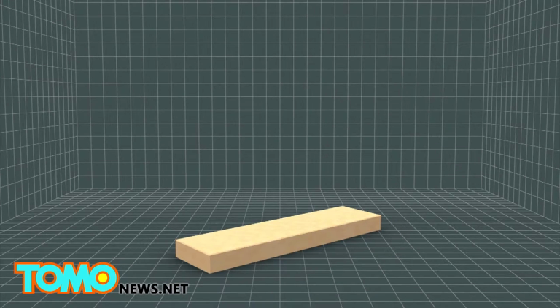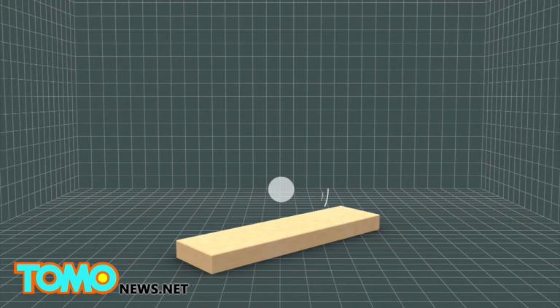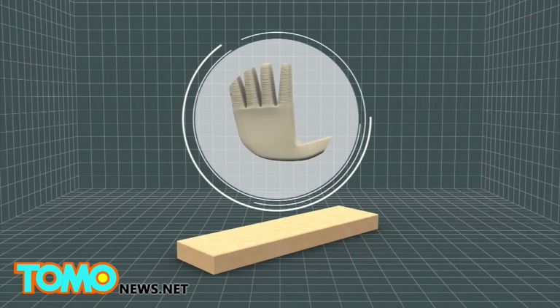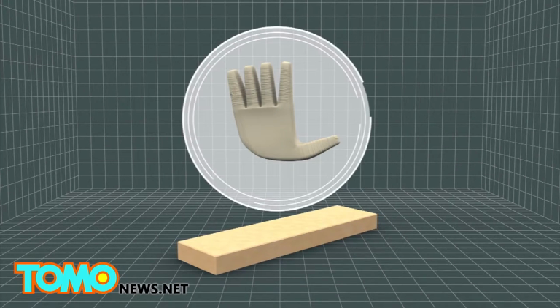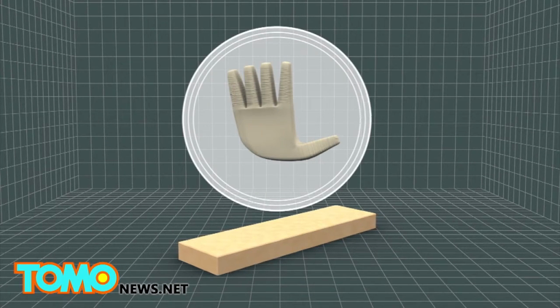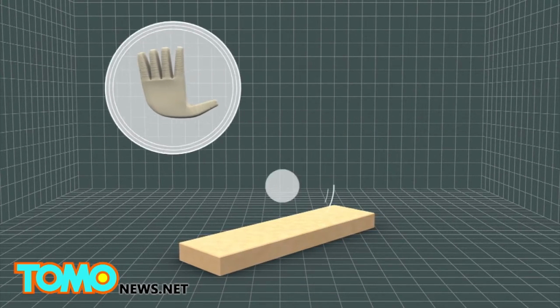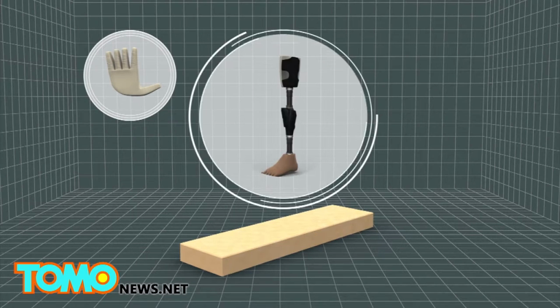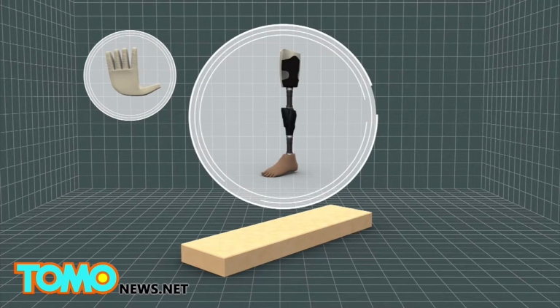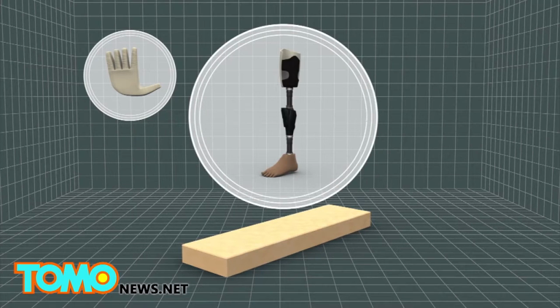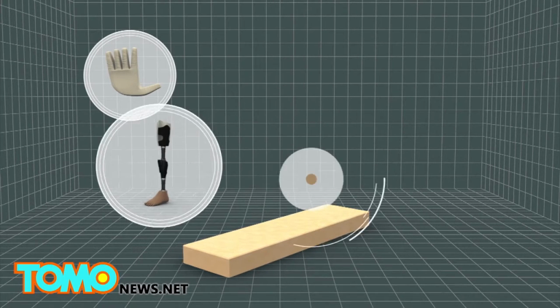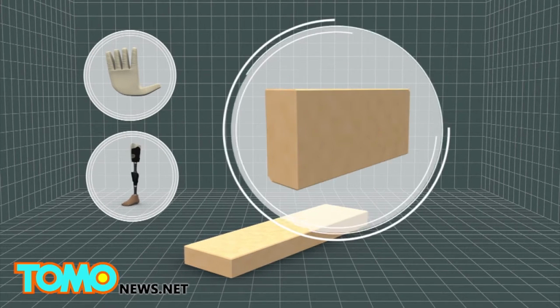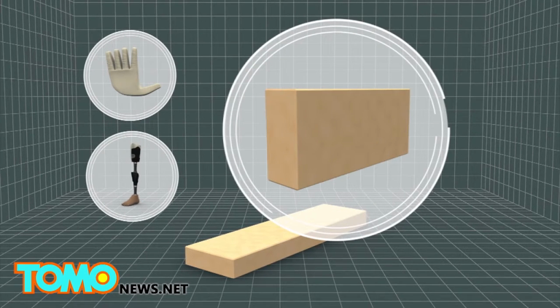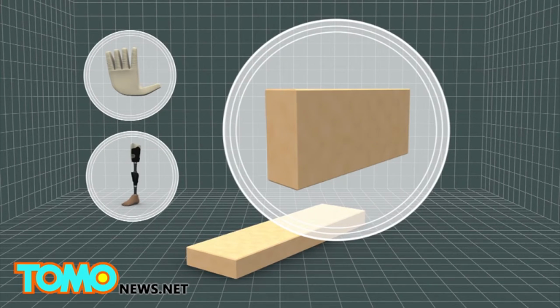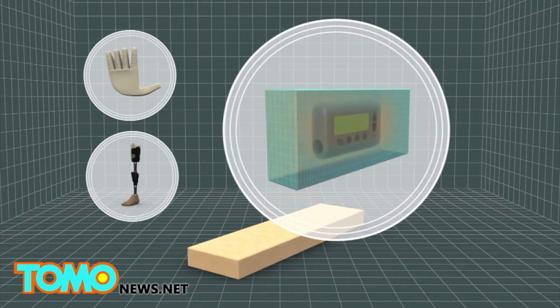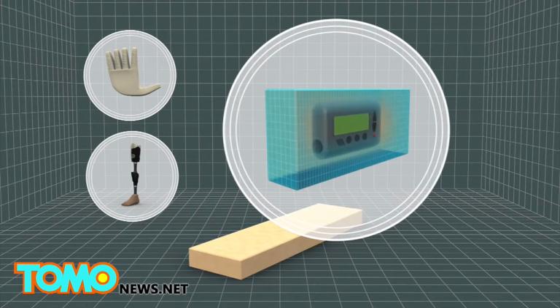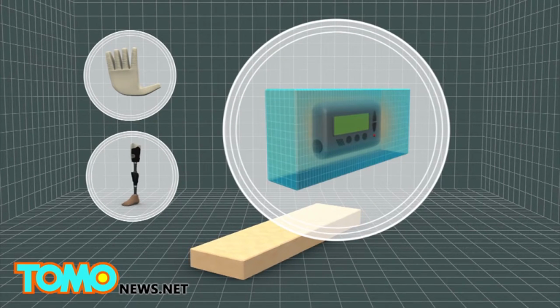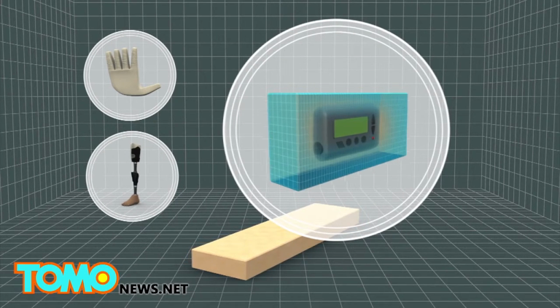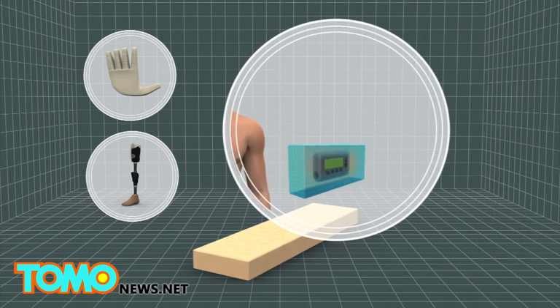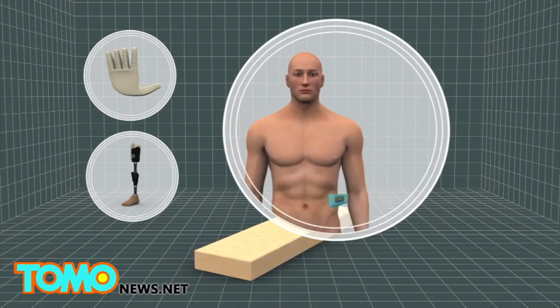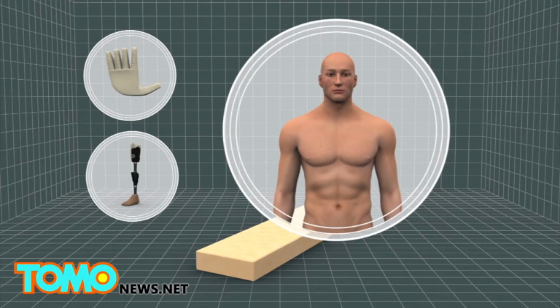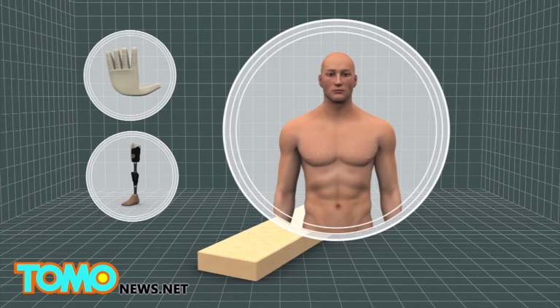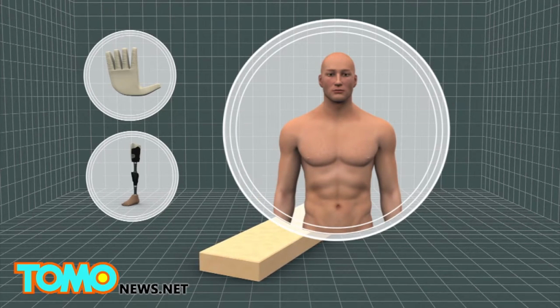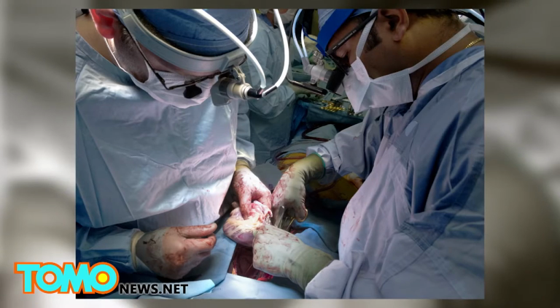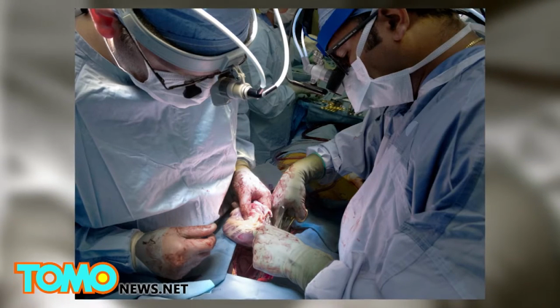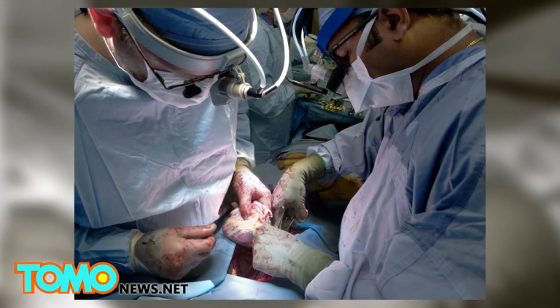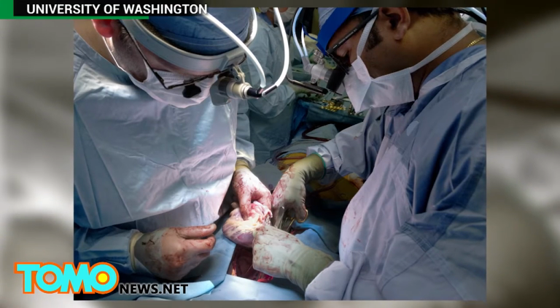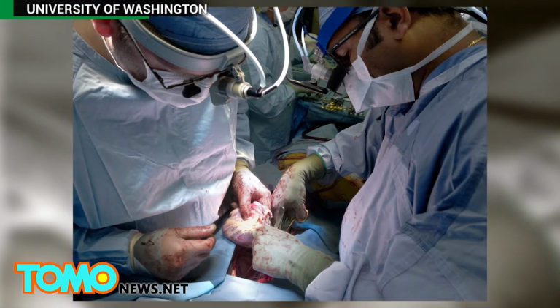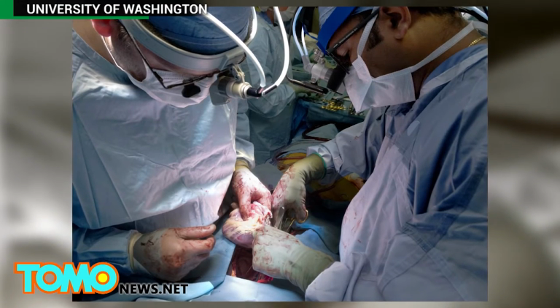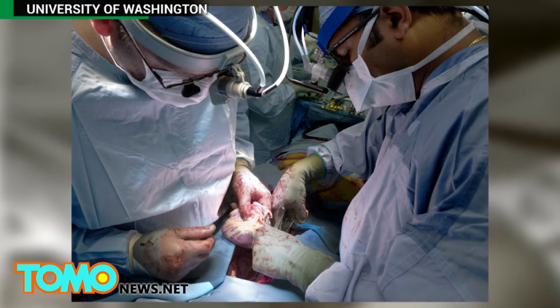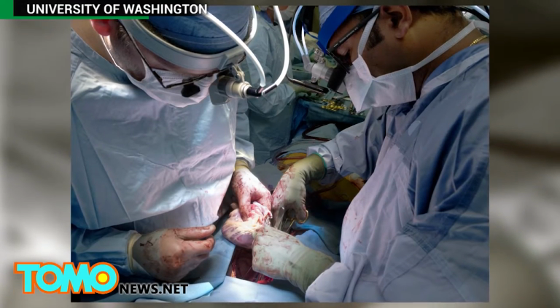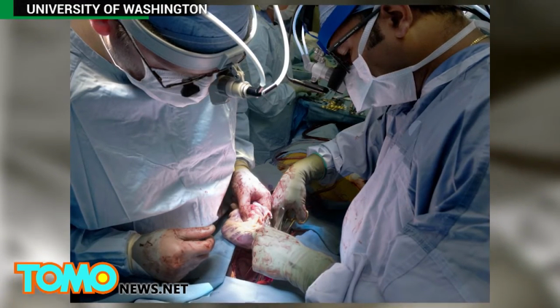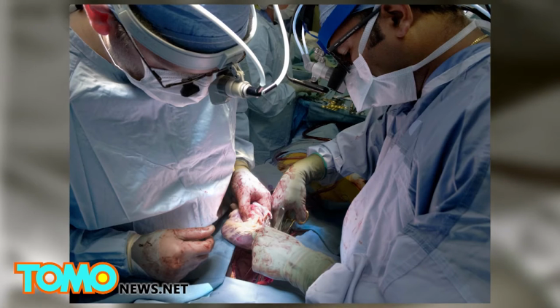The material could also be used for soft robotics and prosthetic limbs, as well as implantable devices. Before it could be used for products on the market, the new foam would have to gain approval from the FDA.